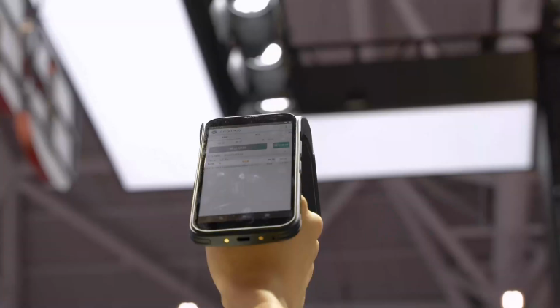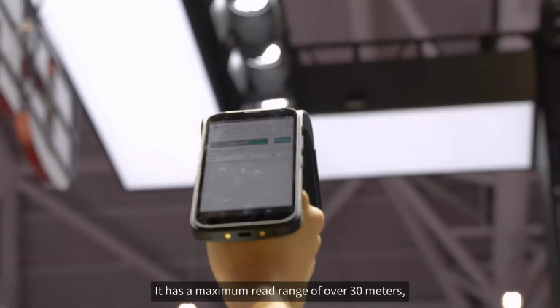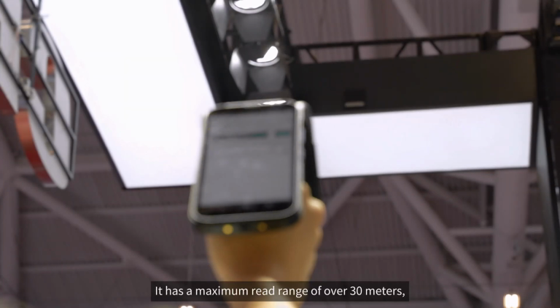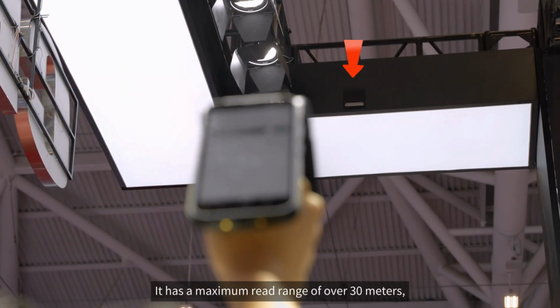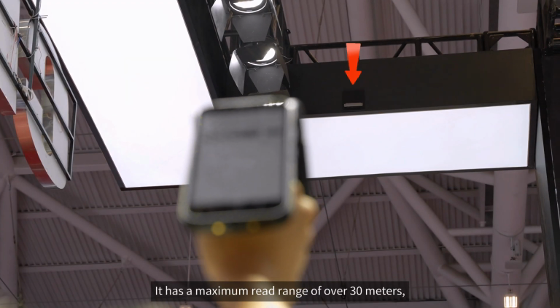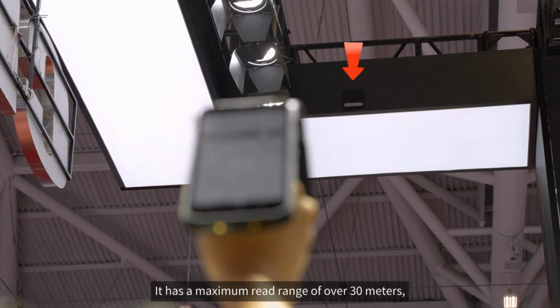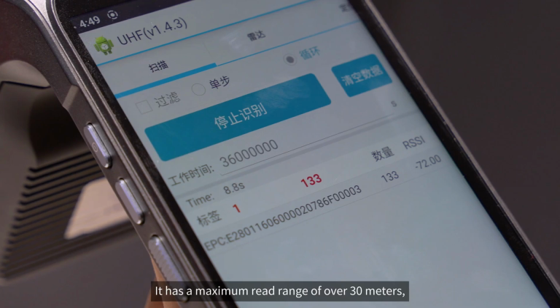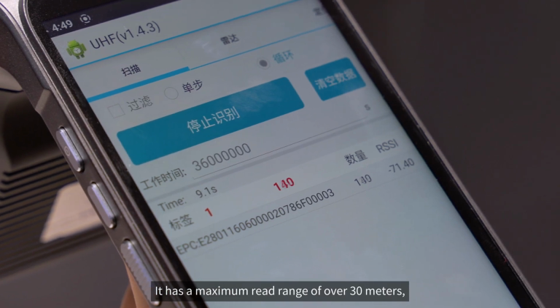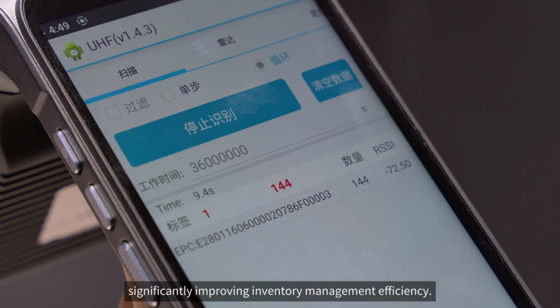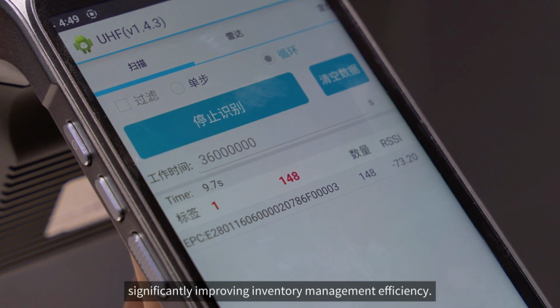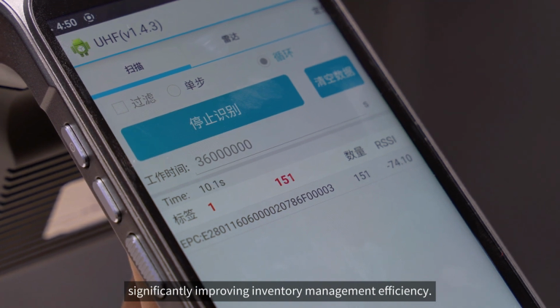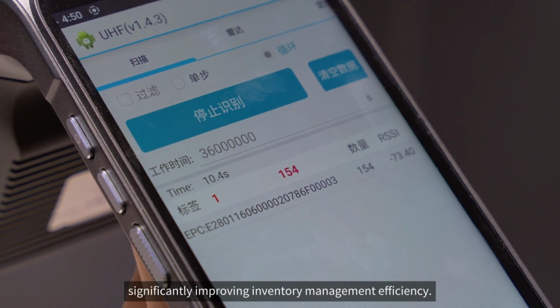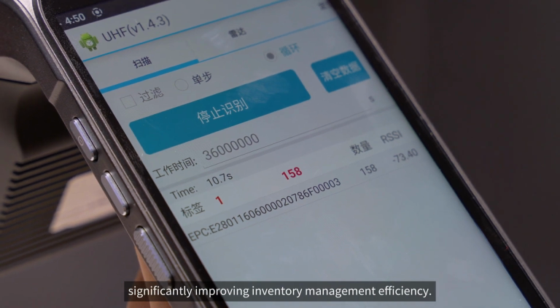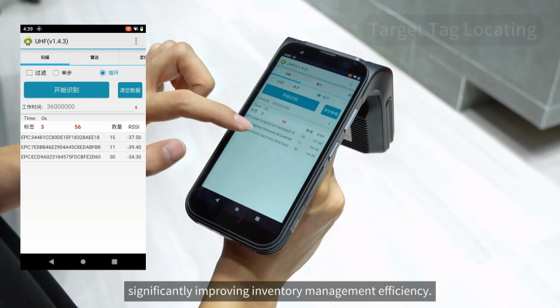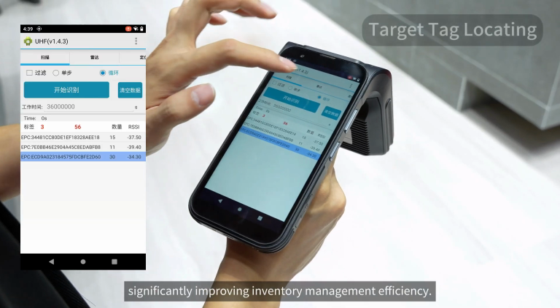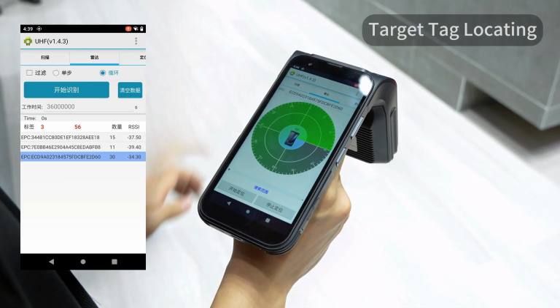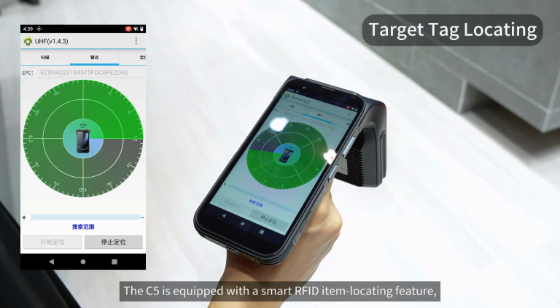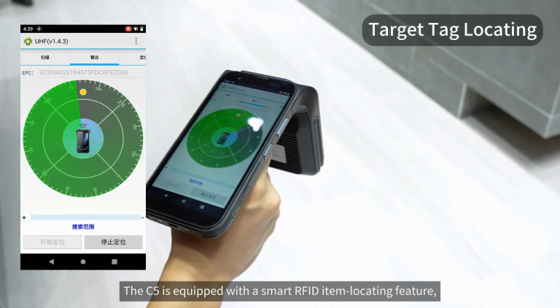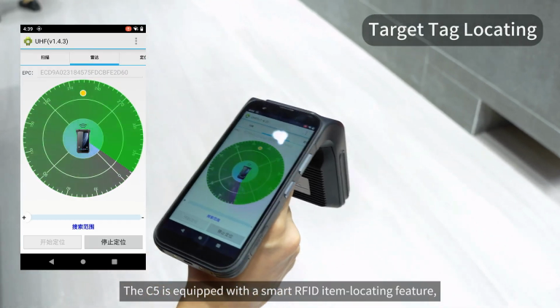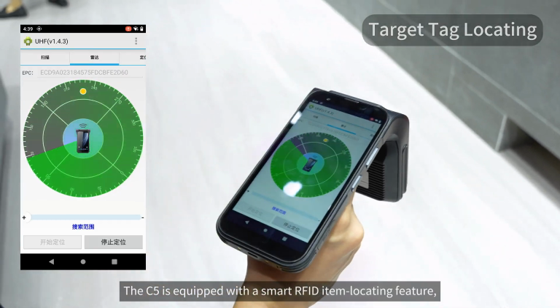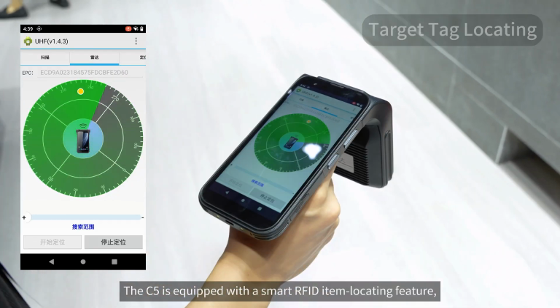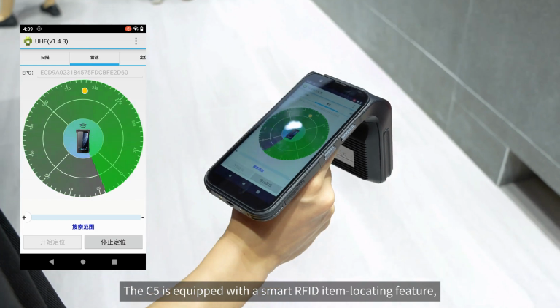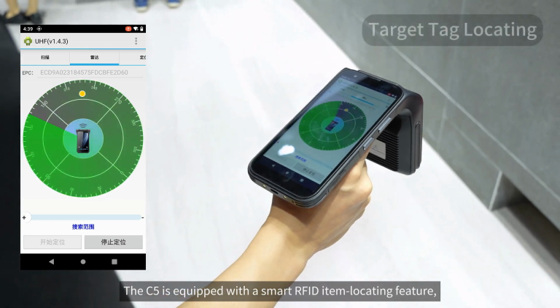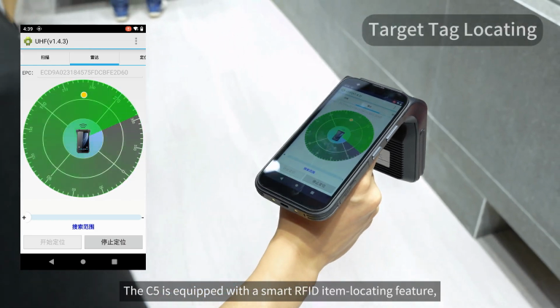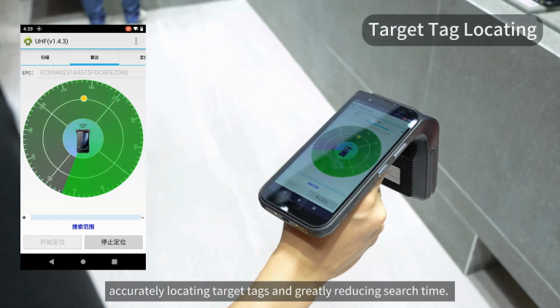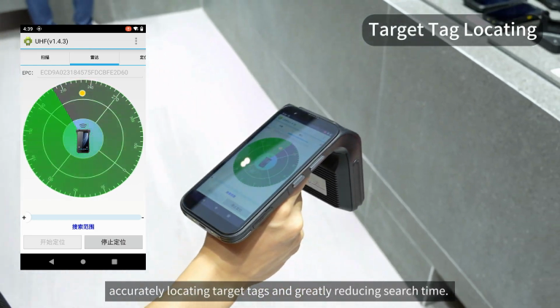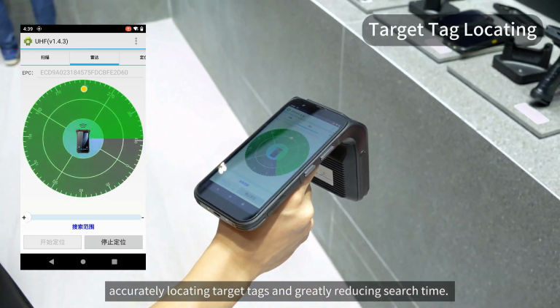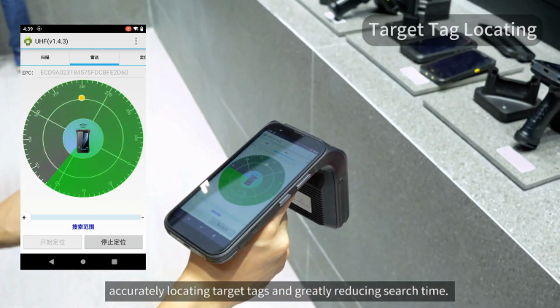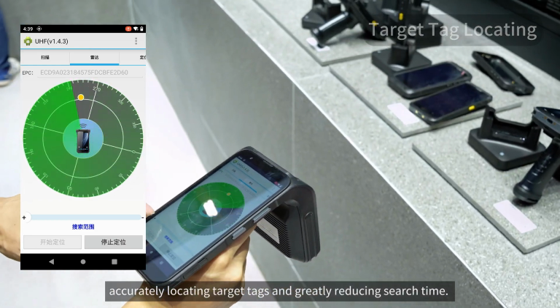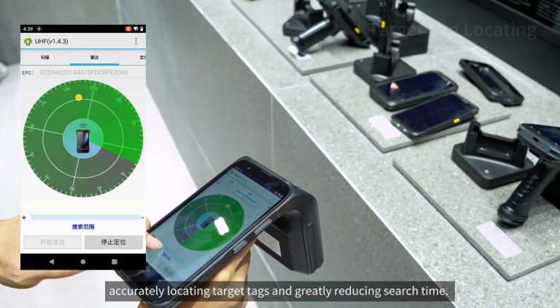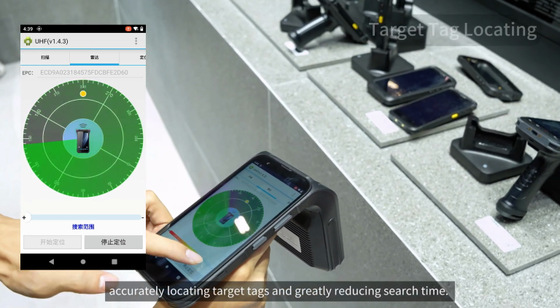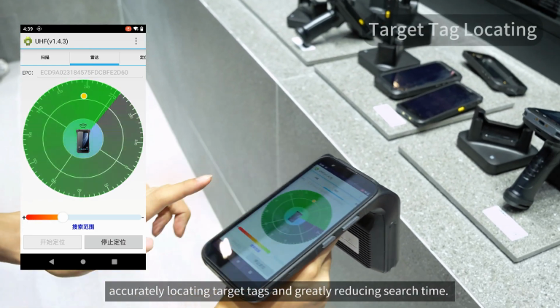It has a maximum read range of over 30 meters, significantly improving inventory management efficiency. The C5 is equipped with a smart RFID item locating feature, accurately locating target tags and greatly reducing search time.